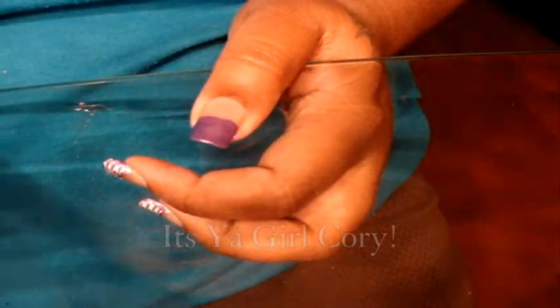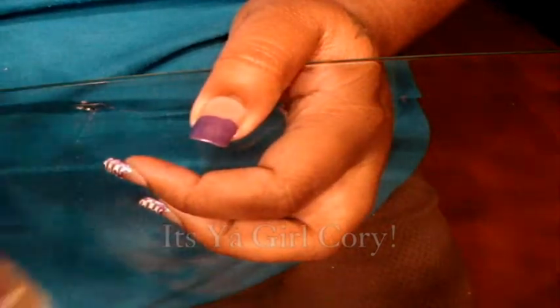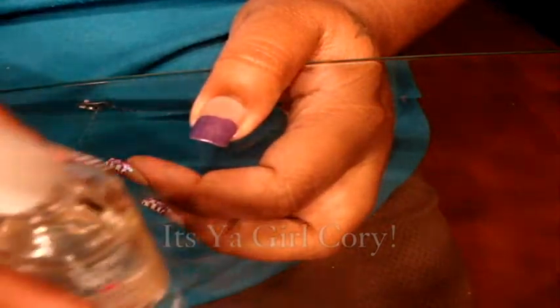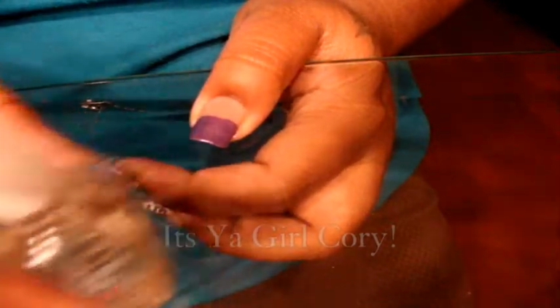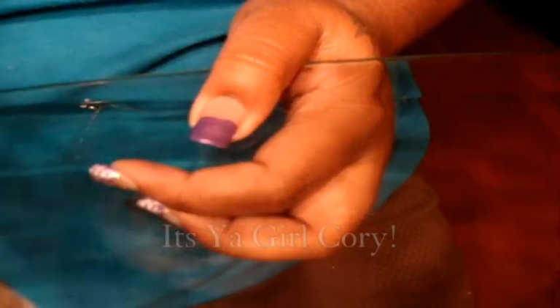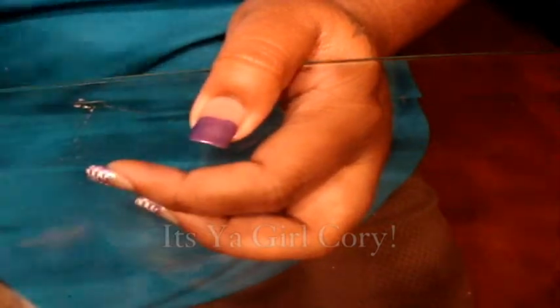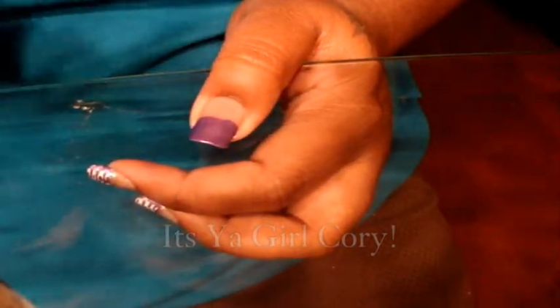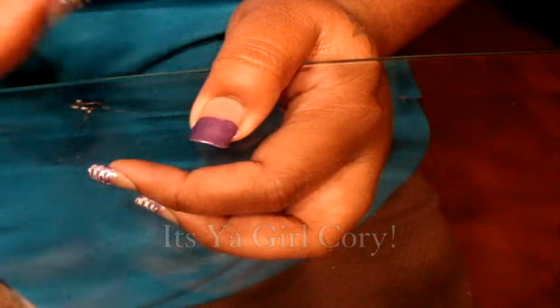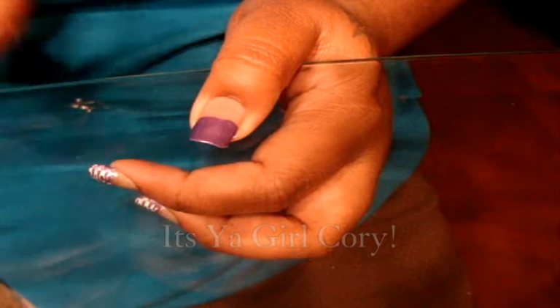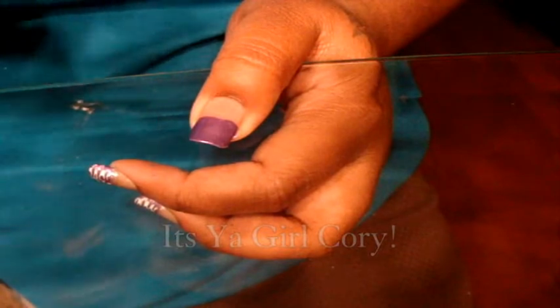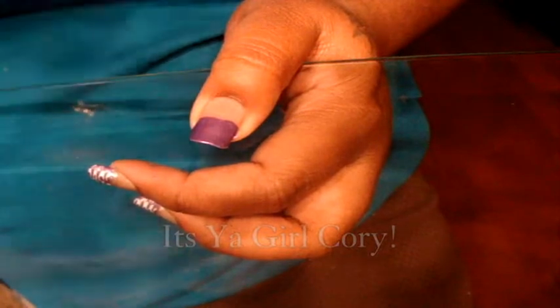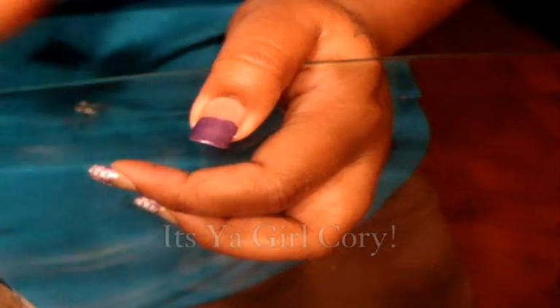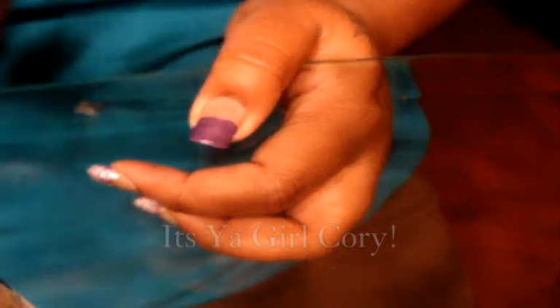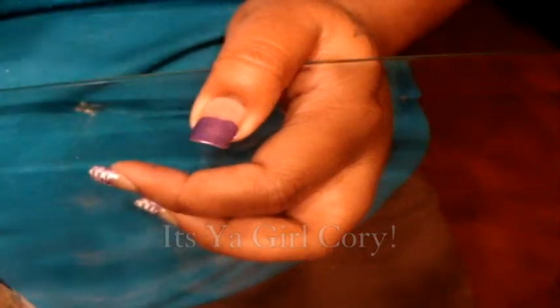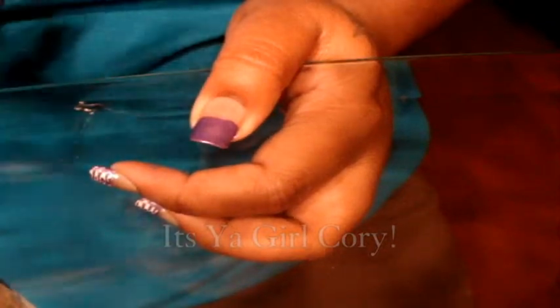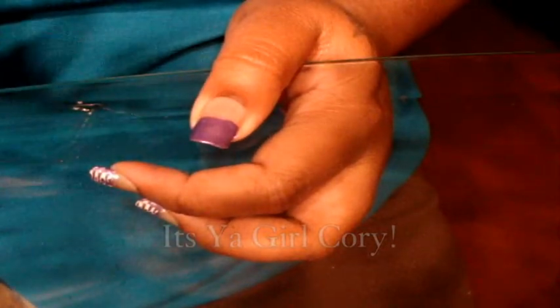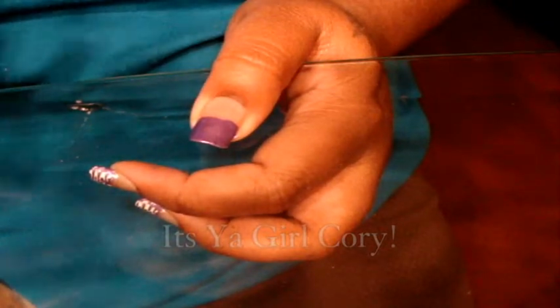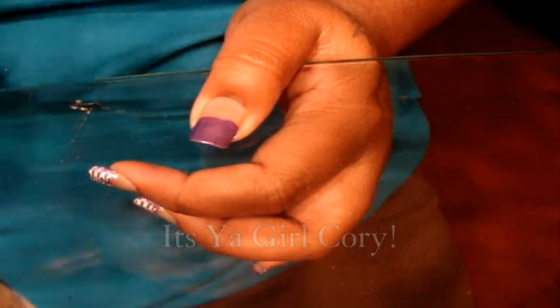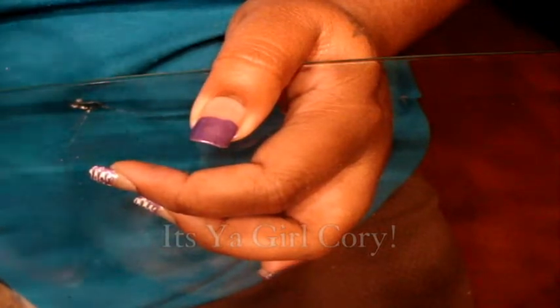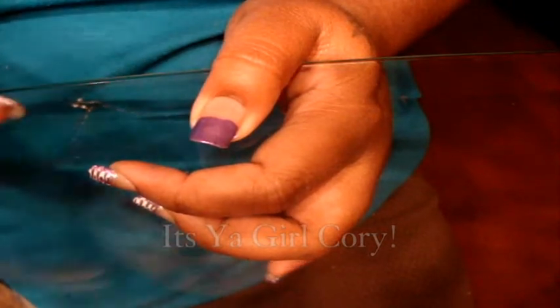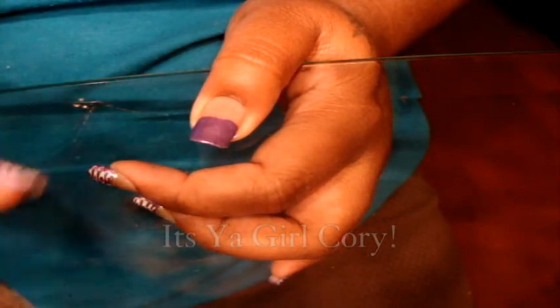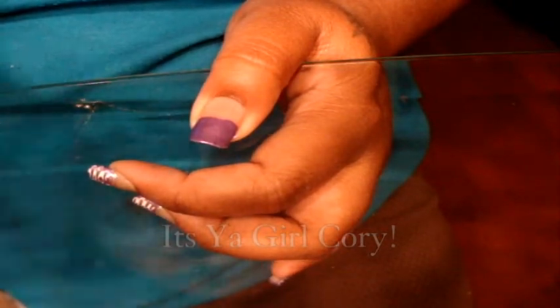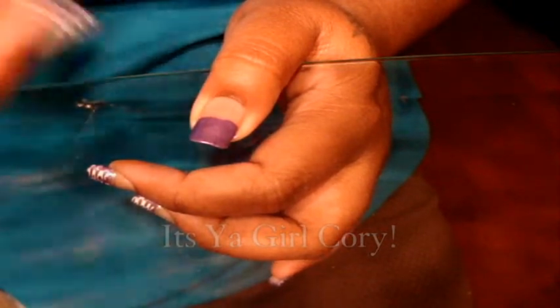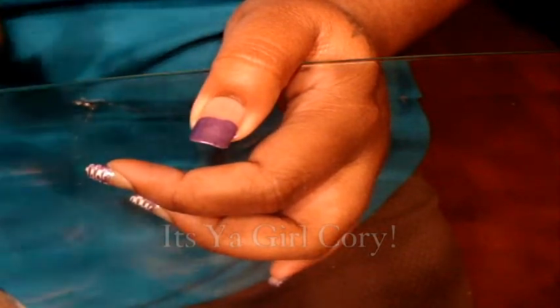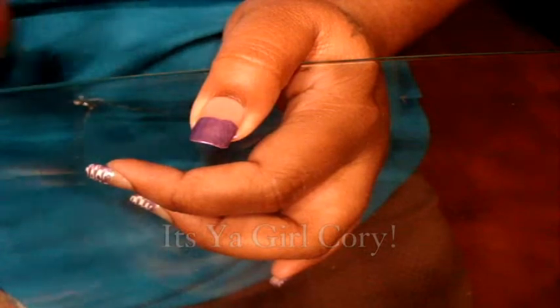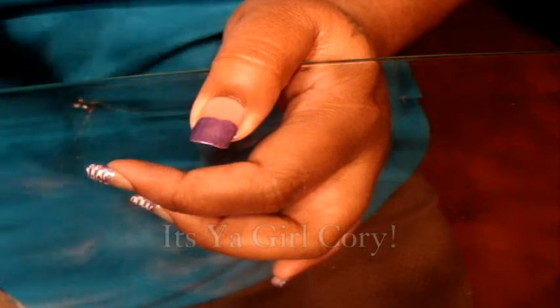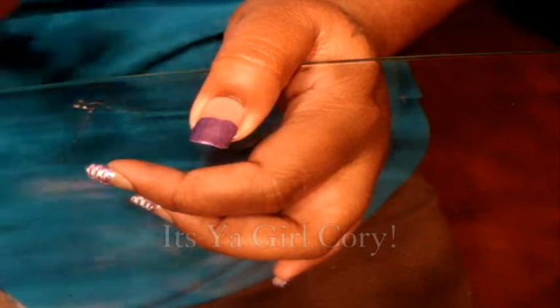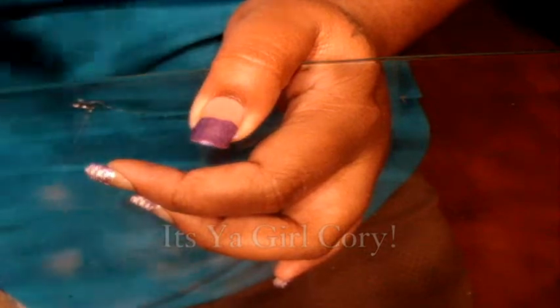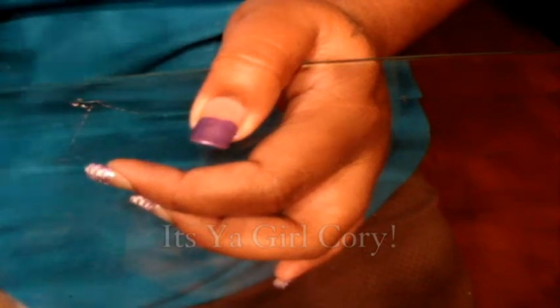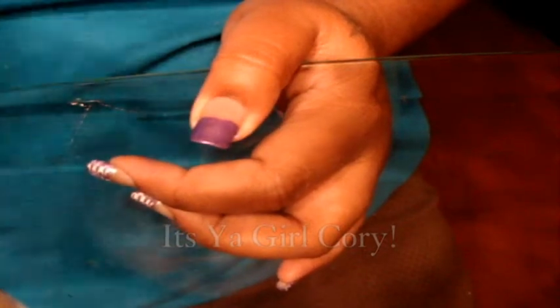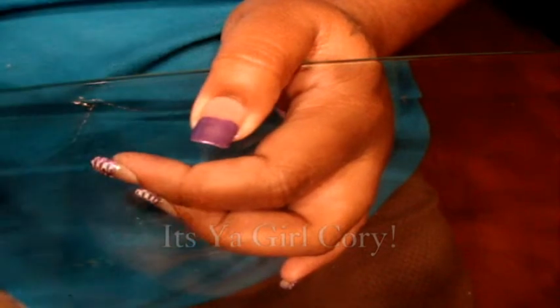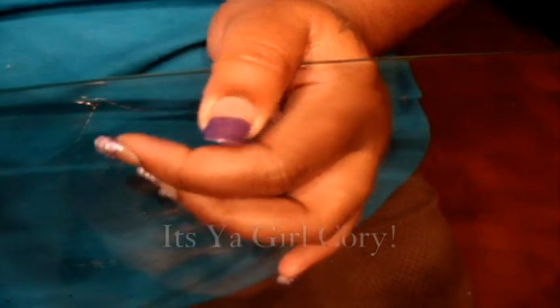Okay, now you just want to apply the clear — not a lot, but more than just a regular coat of polish, so it could be a little — not runny, but you know what I mean.